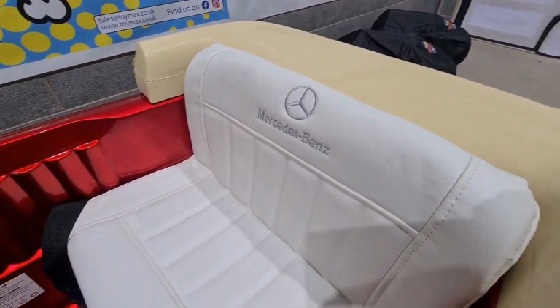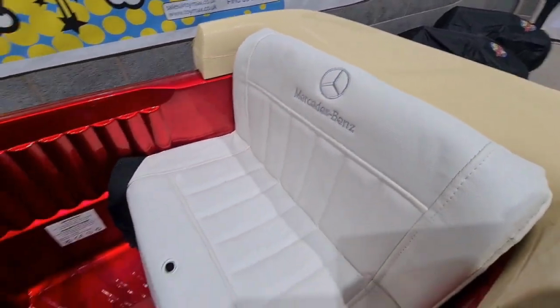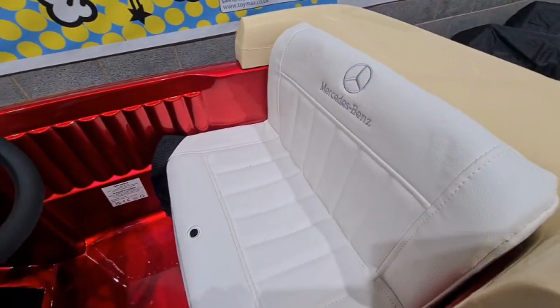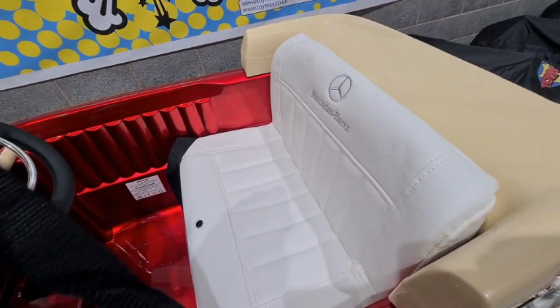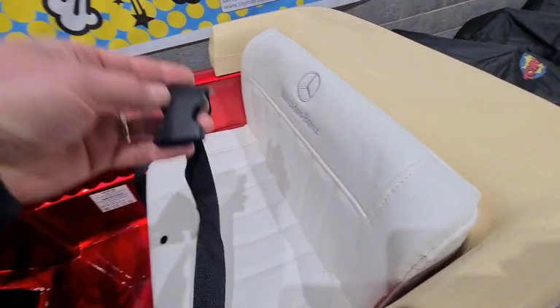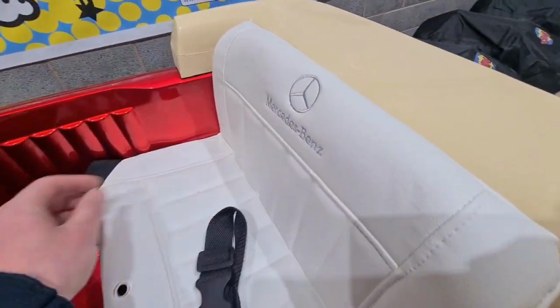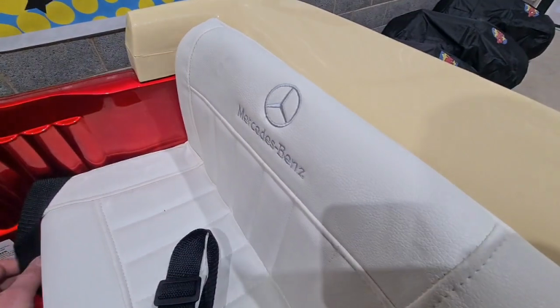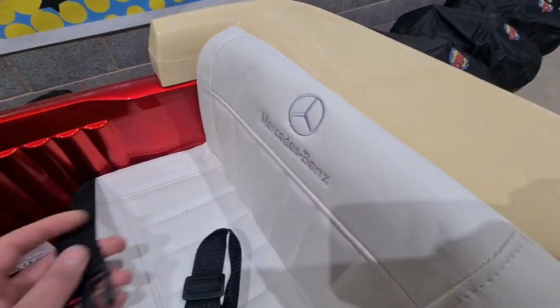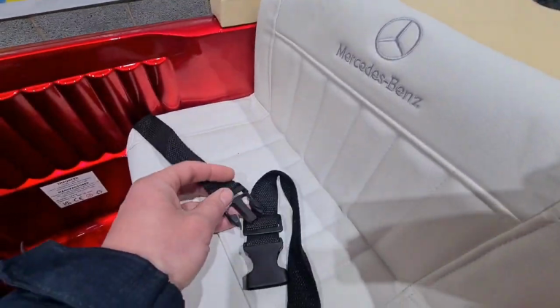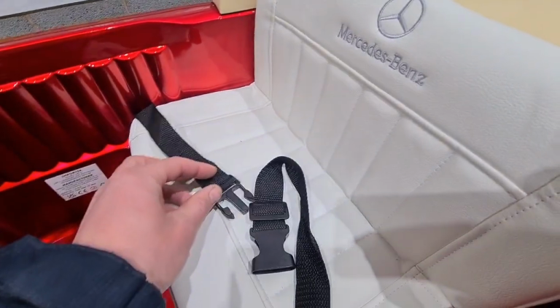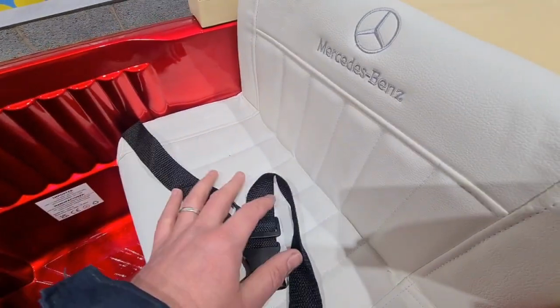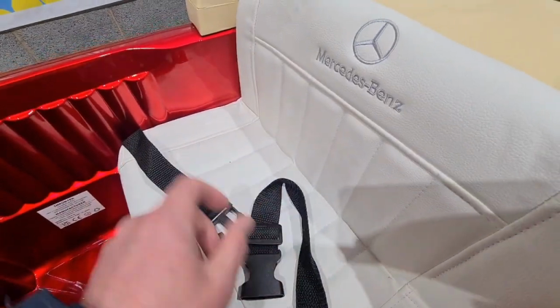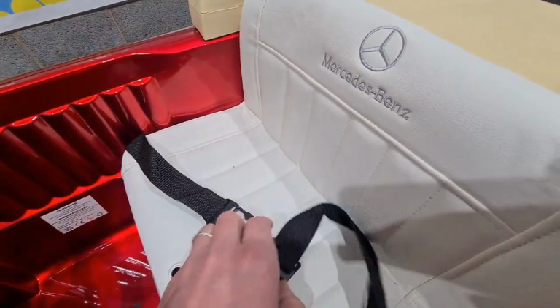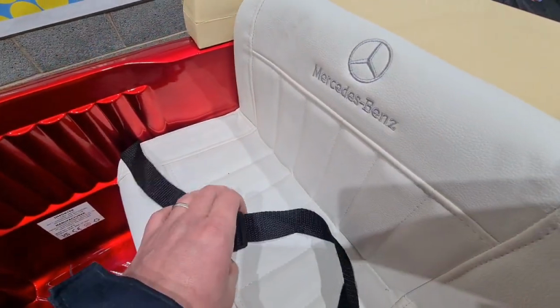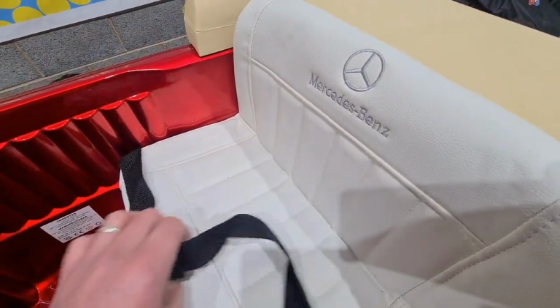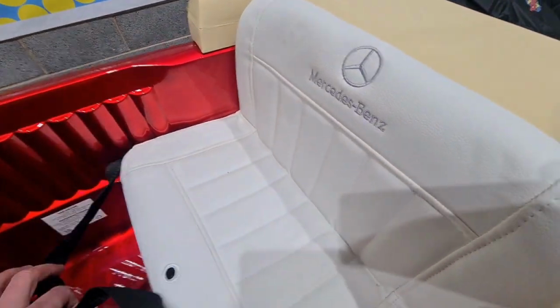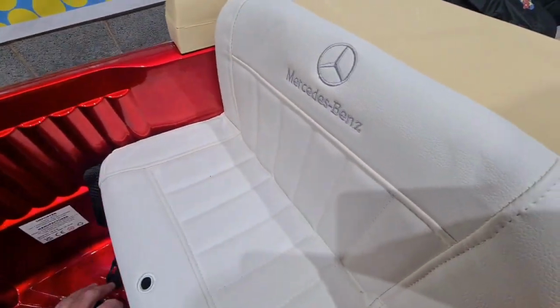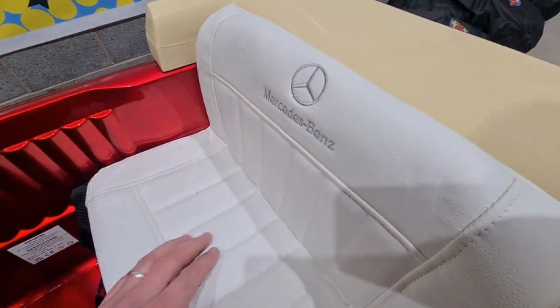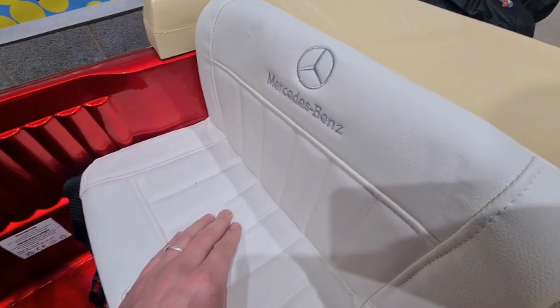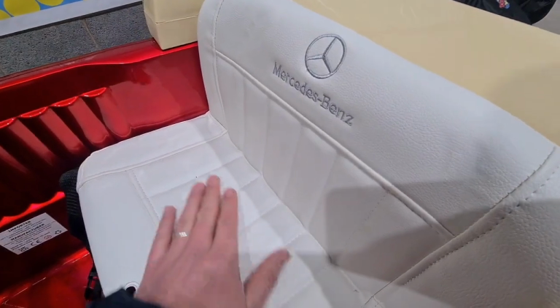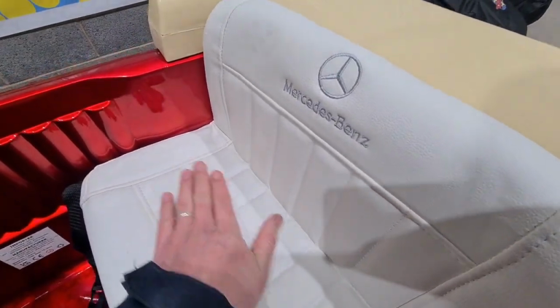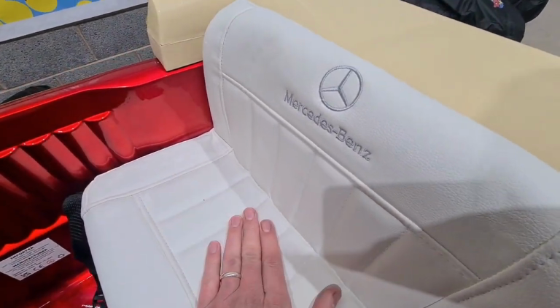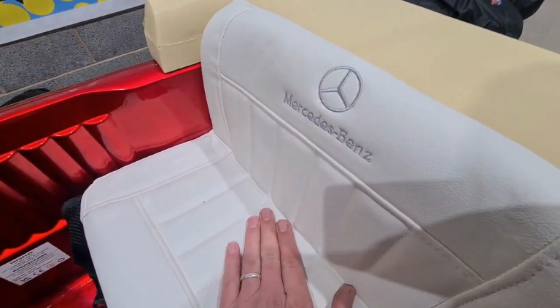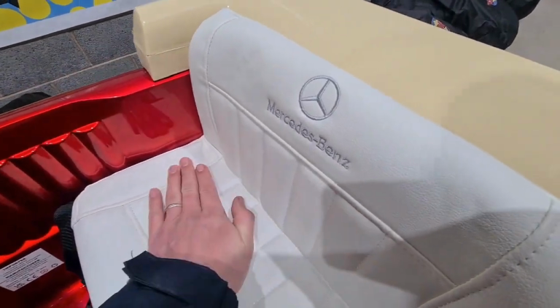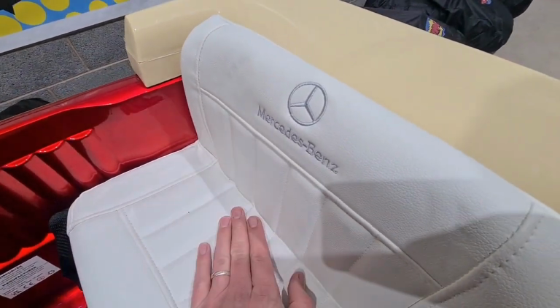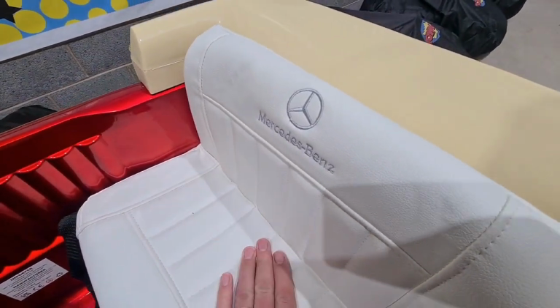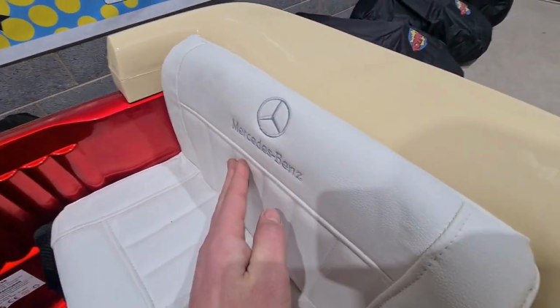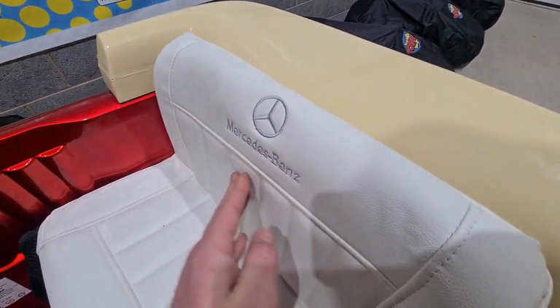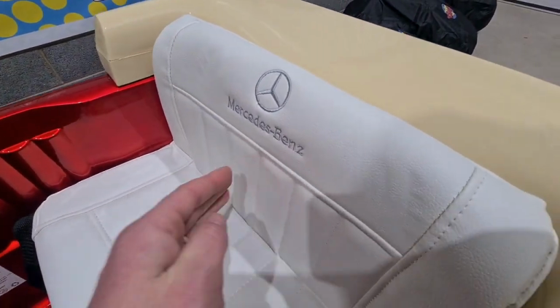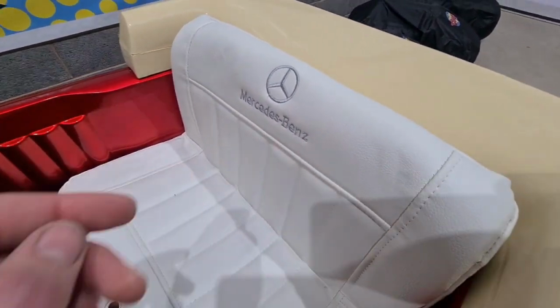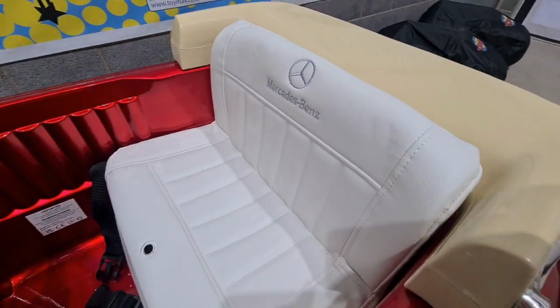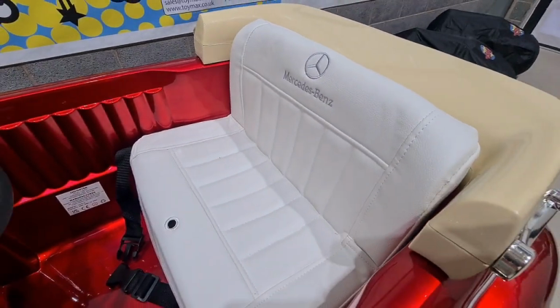We've got your safety strap just here with a clip. And the seat is nicely padded as well — a nice comfy seat.